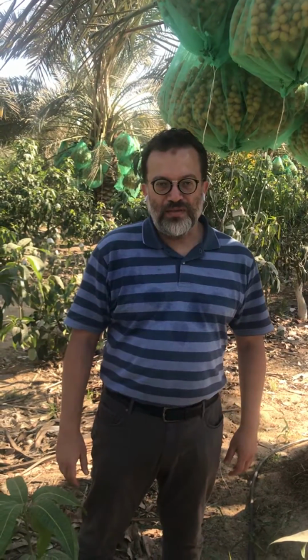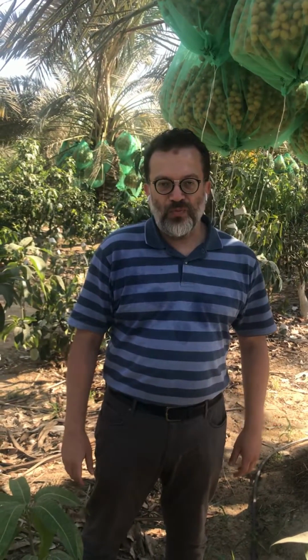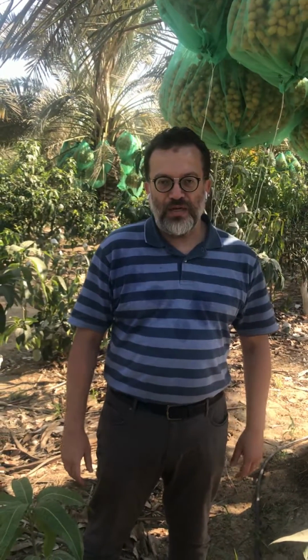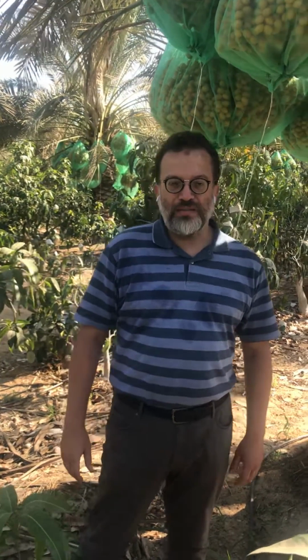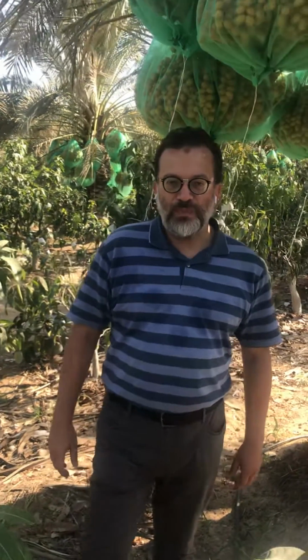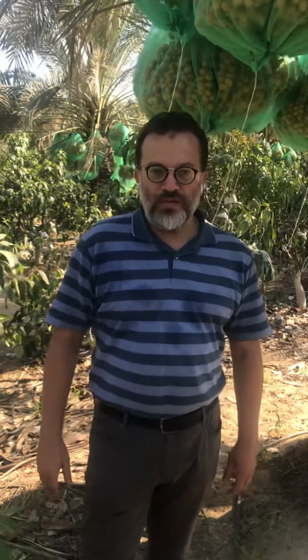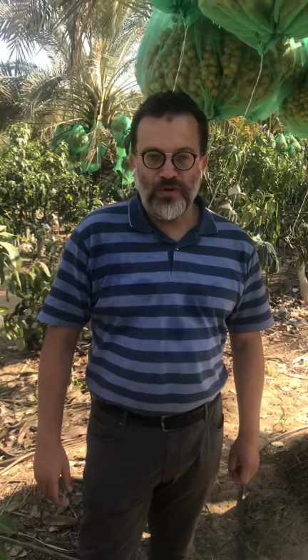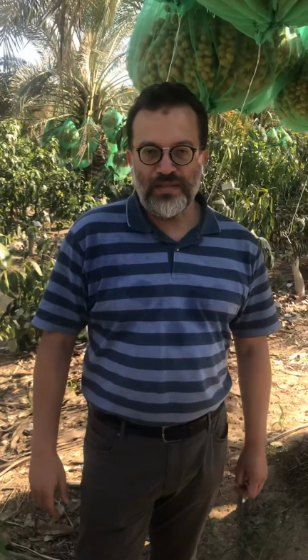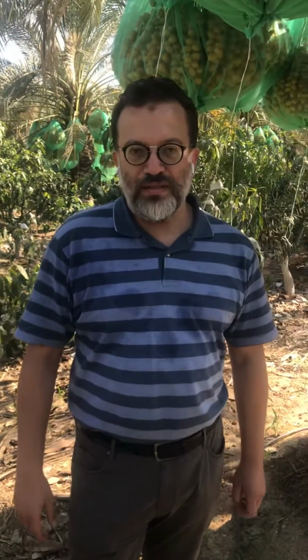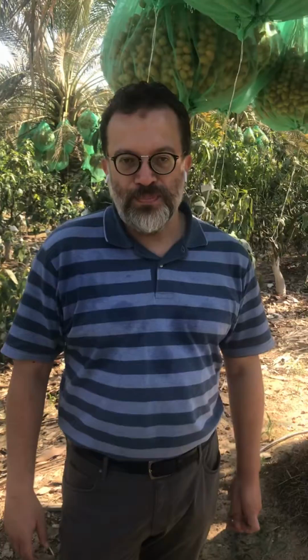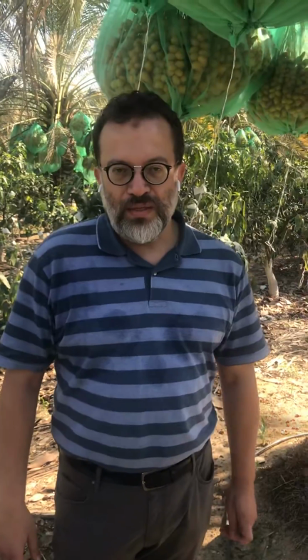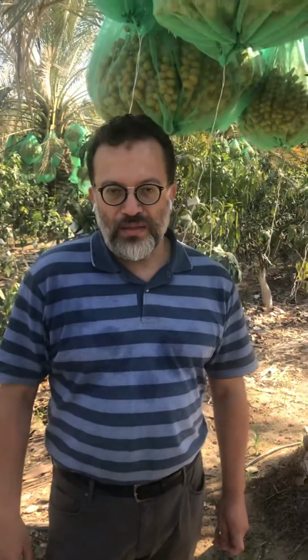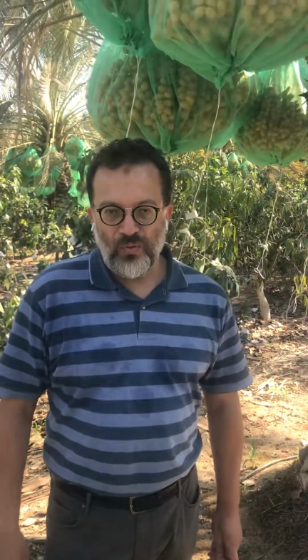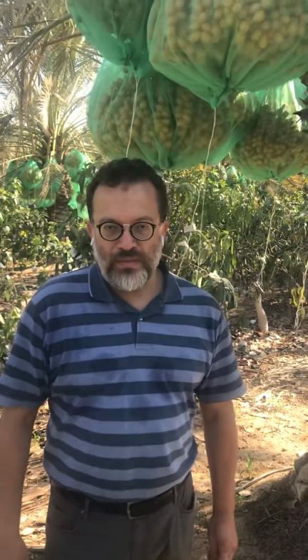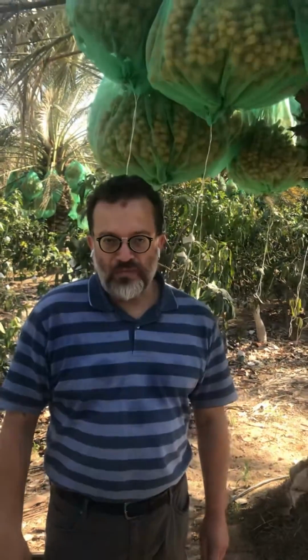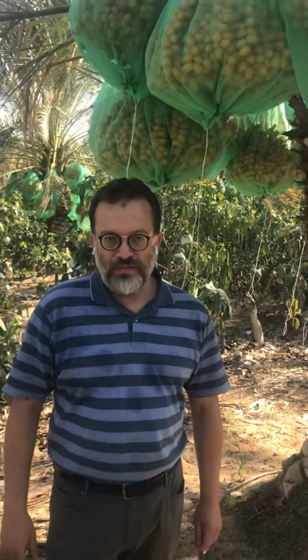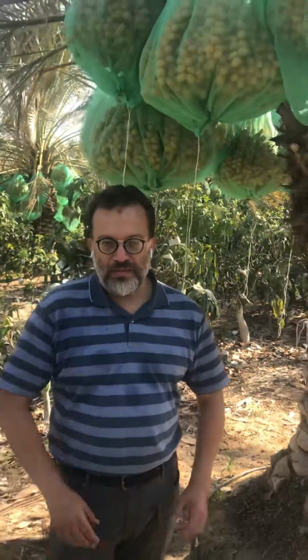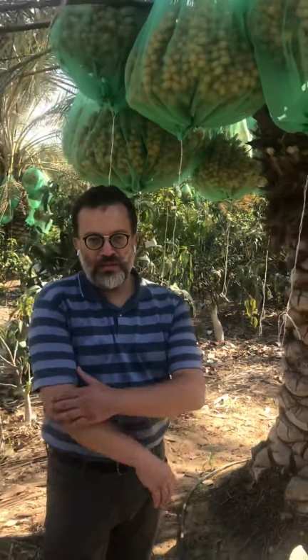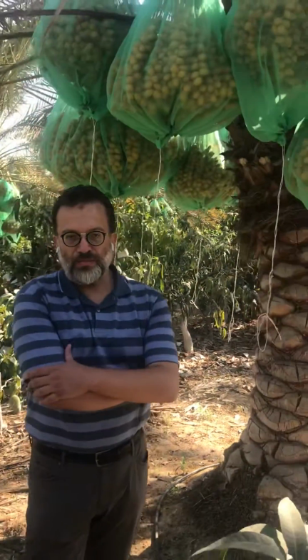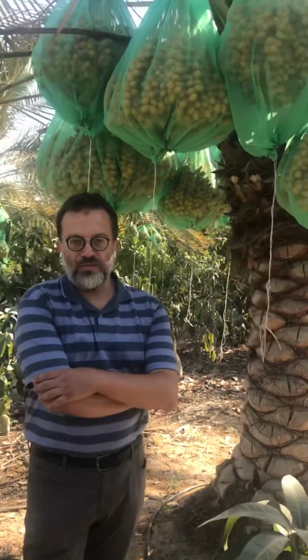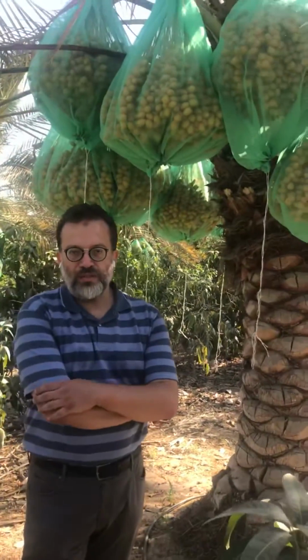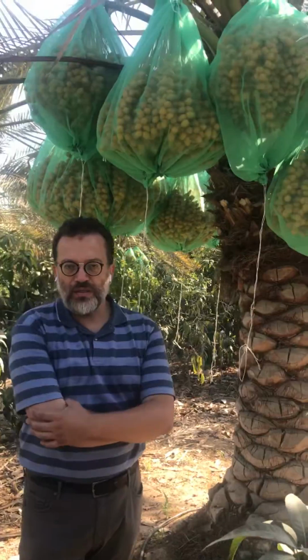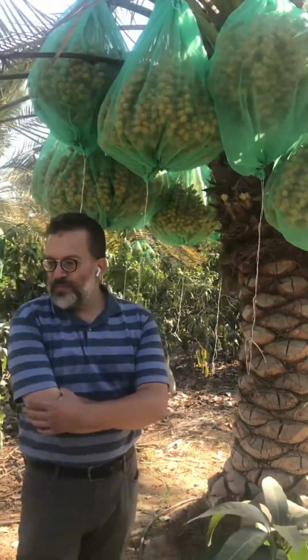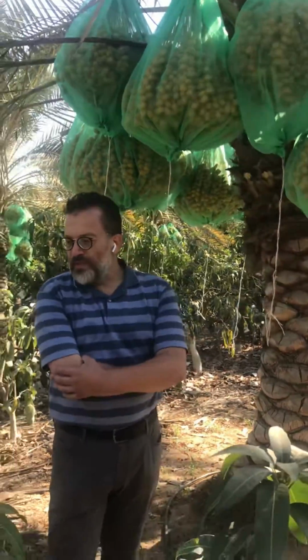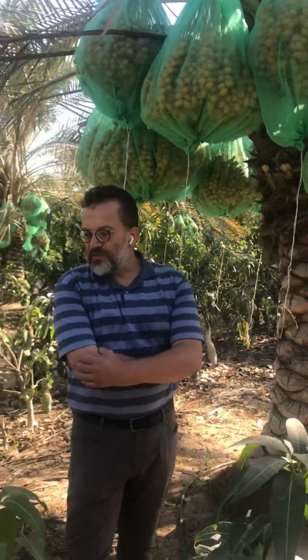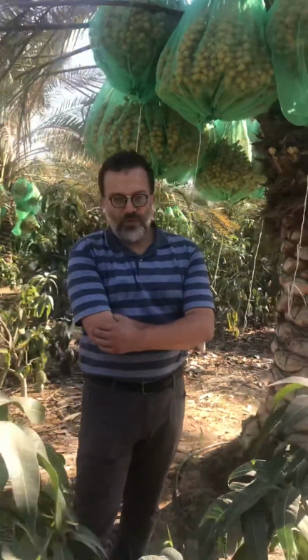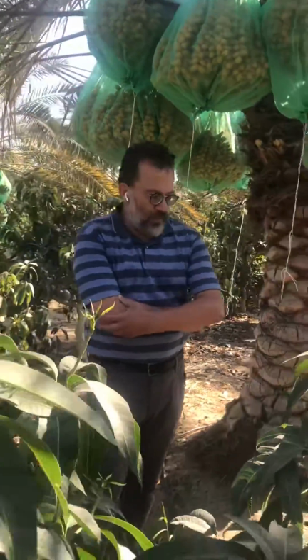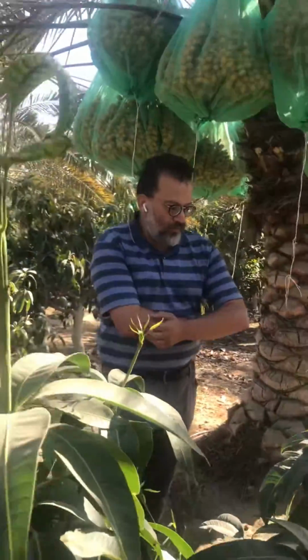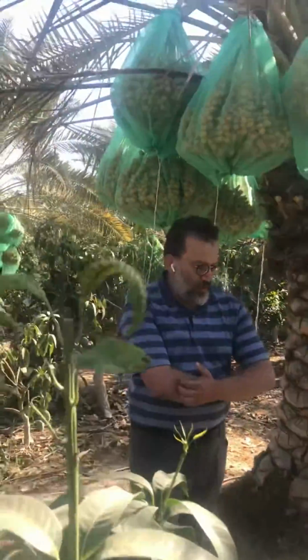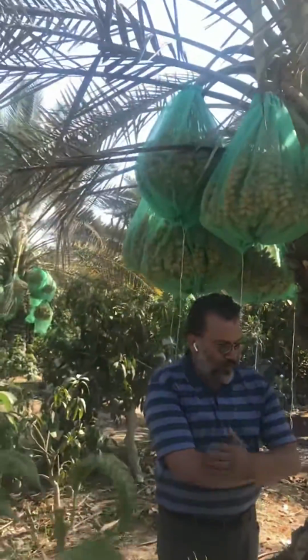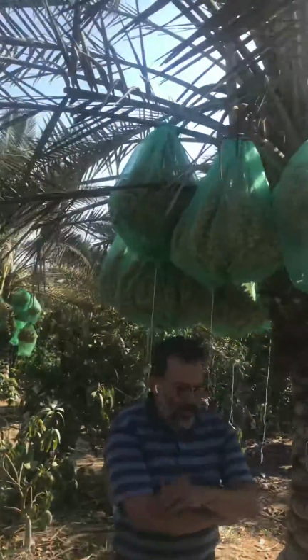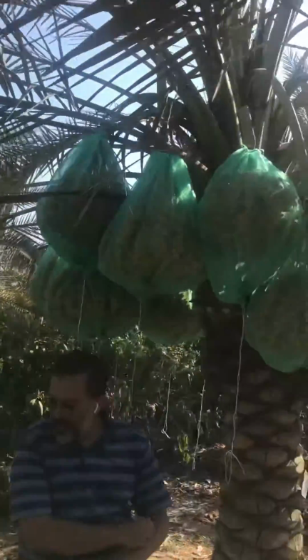We are here at Mamdouh Ghatati Farm in Sadat City, West Monofeya. In this farm, soils have a slightly high pH.